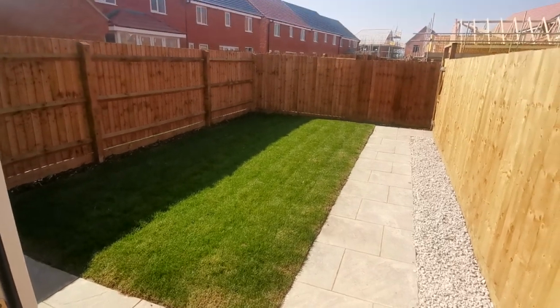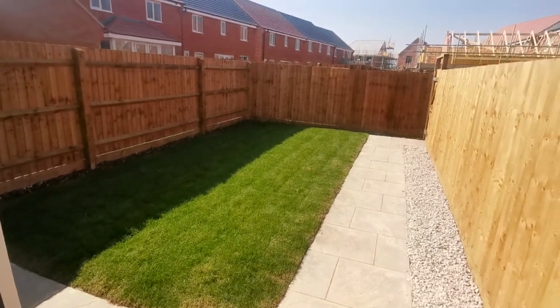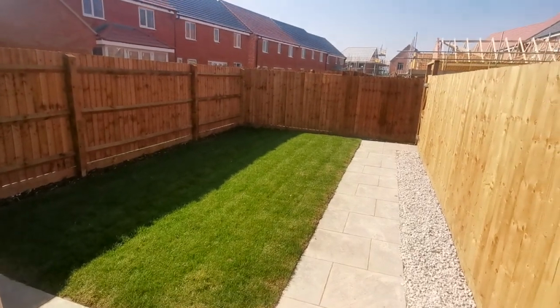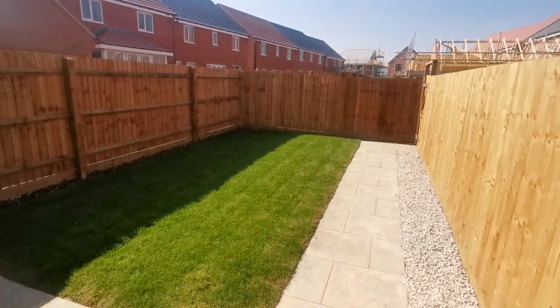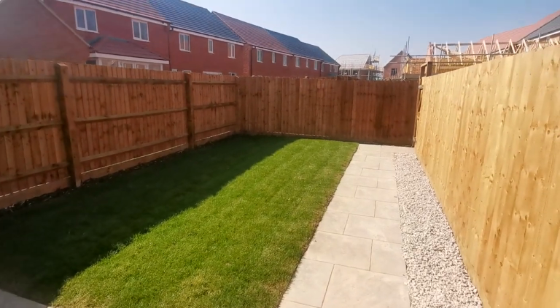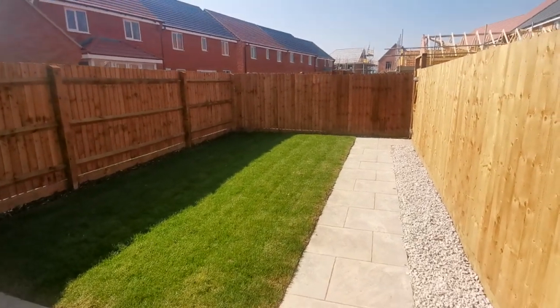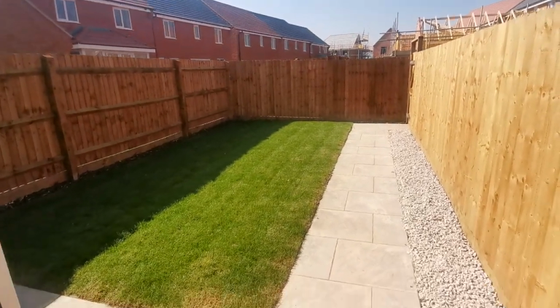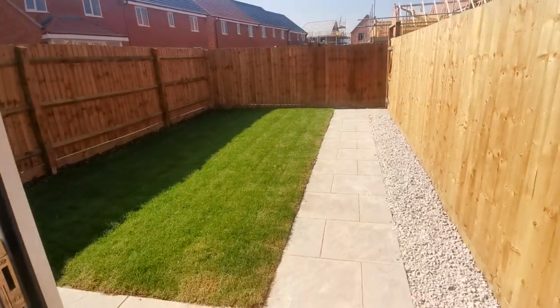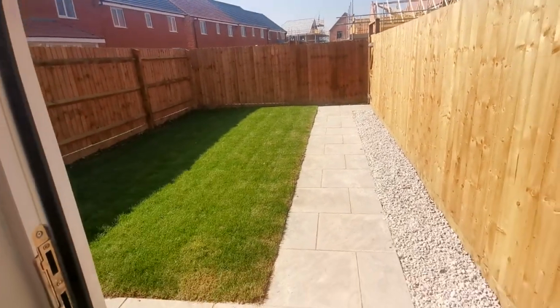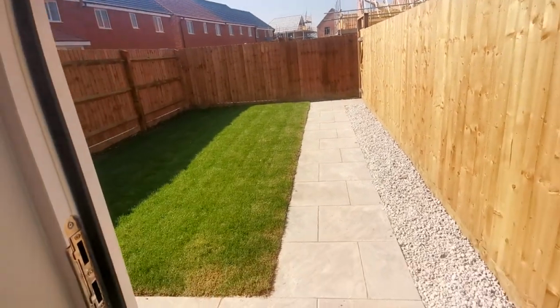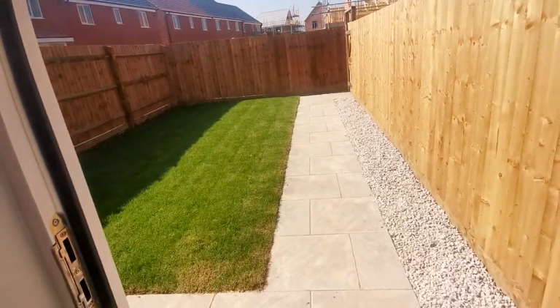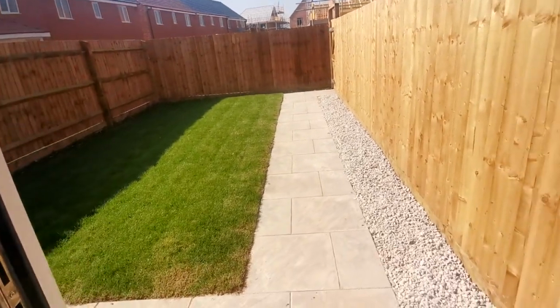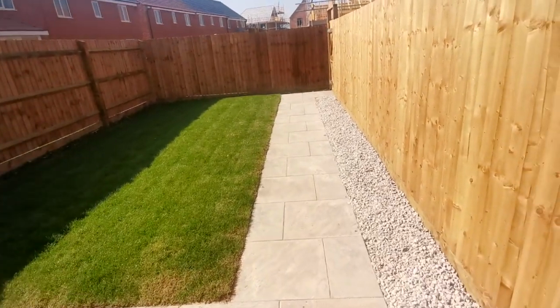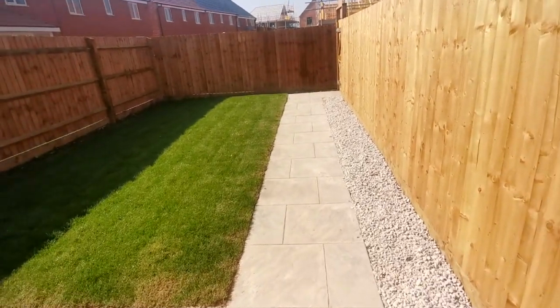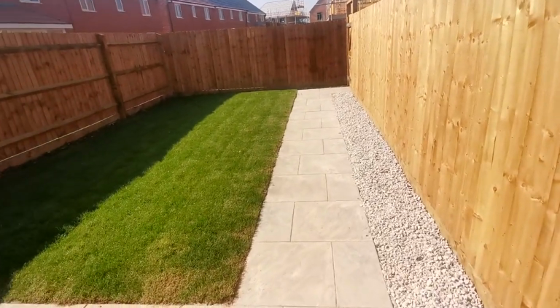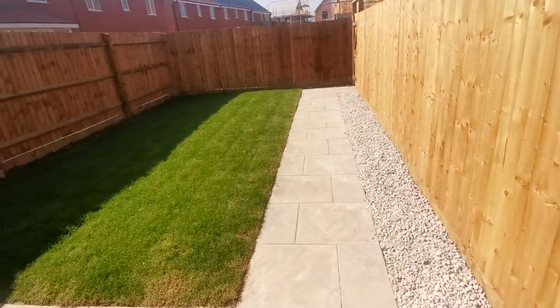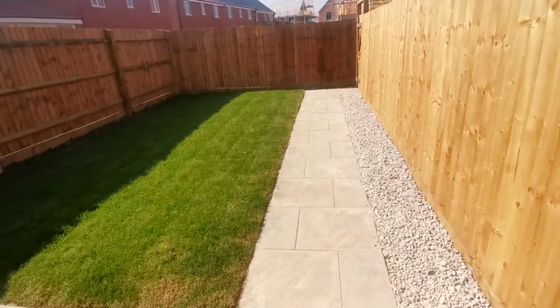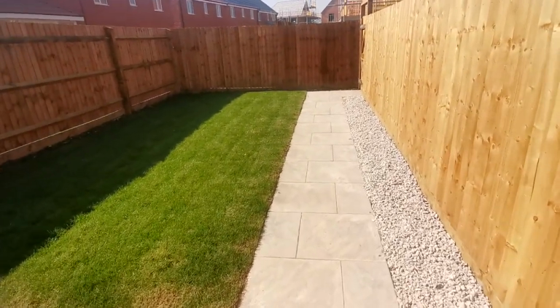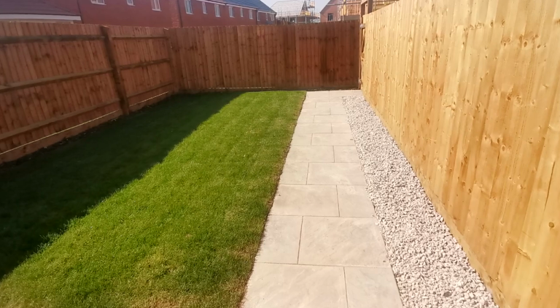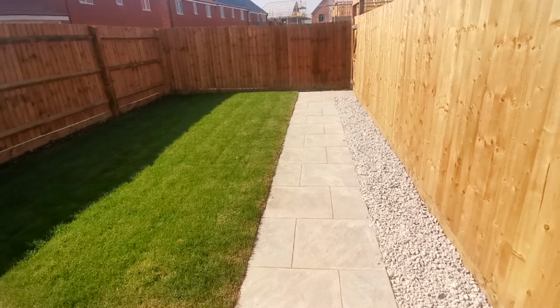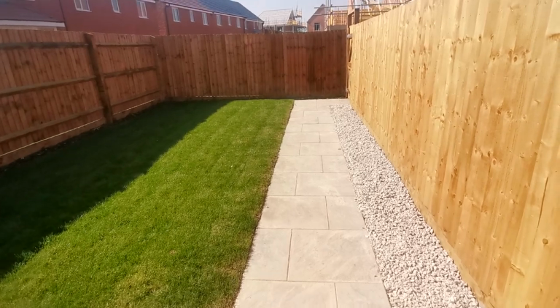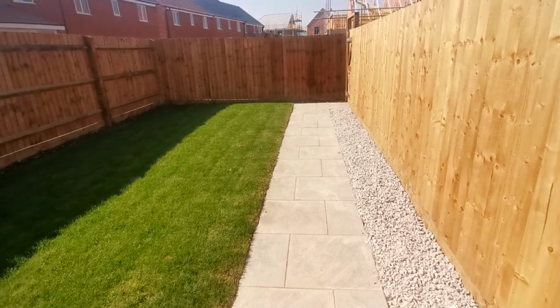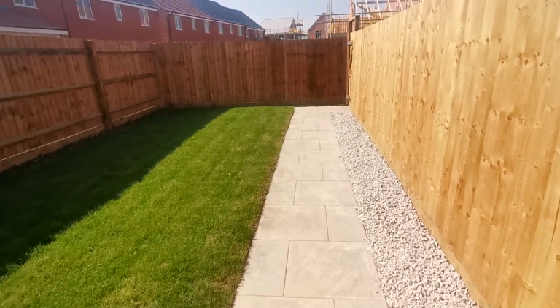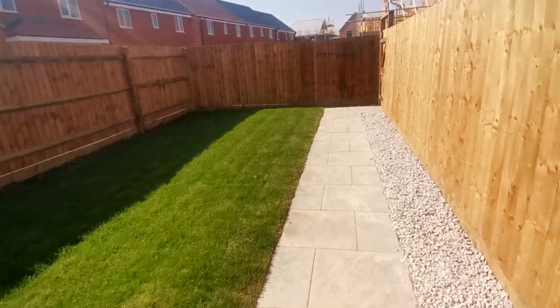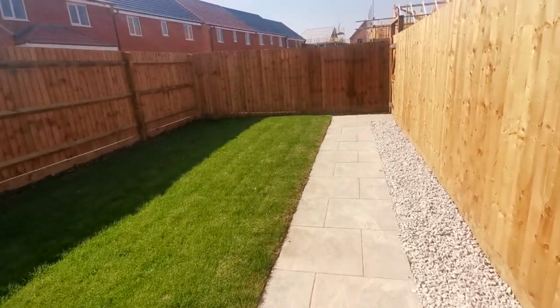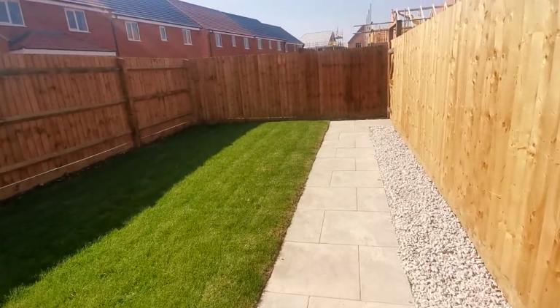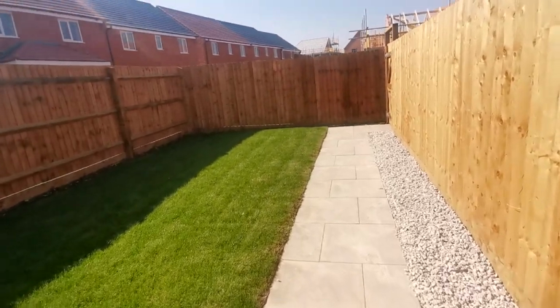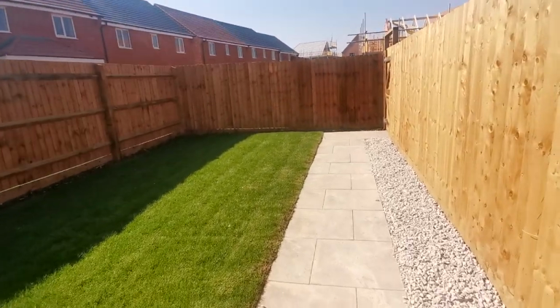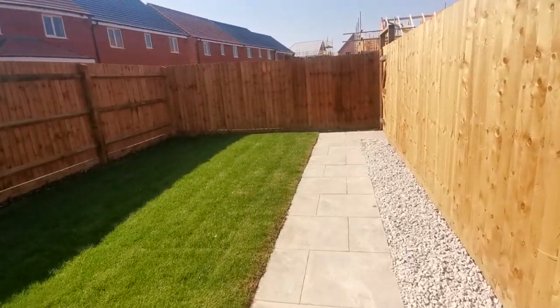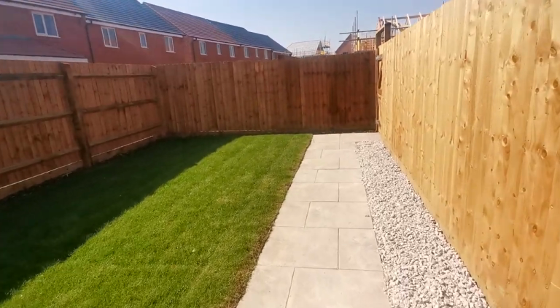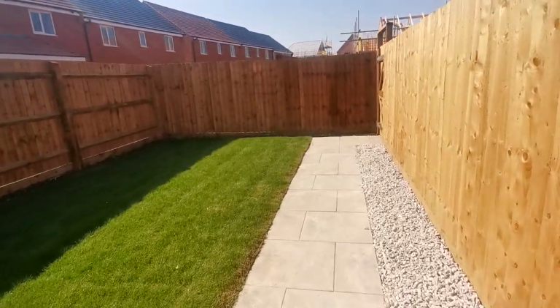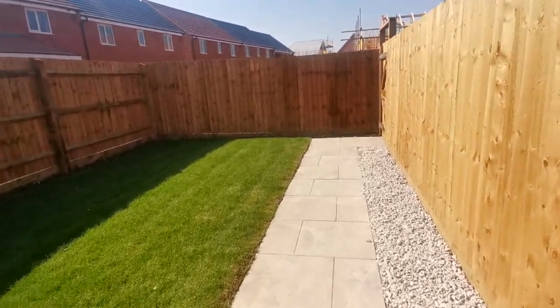To the rear of the property is the back door onto the garden. The rear turfed garden has a path that leads to your gate, which is your access for taking your bins out.